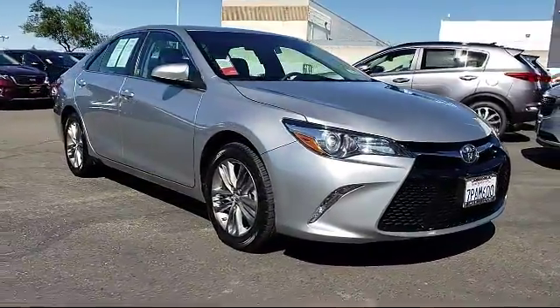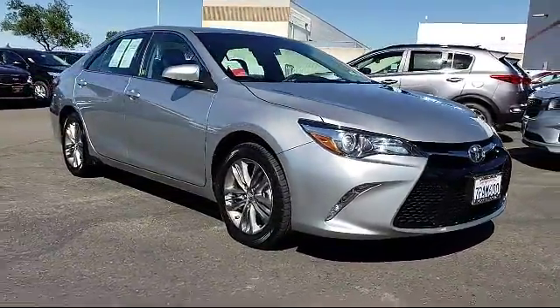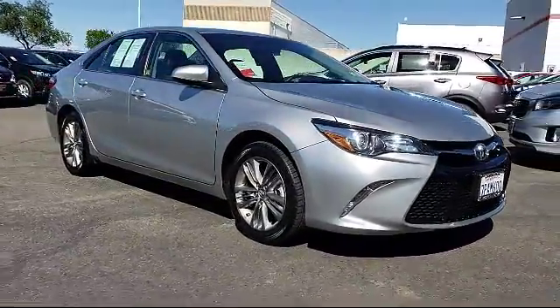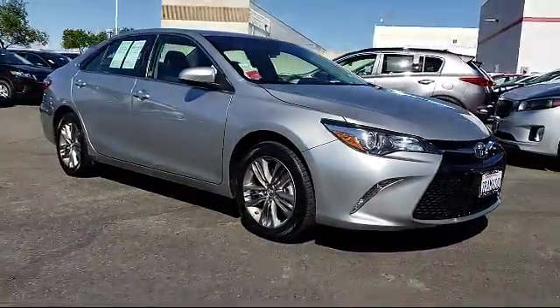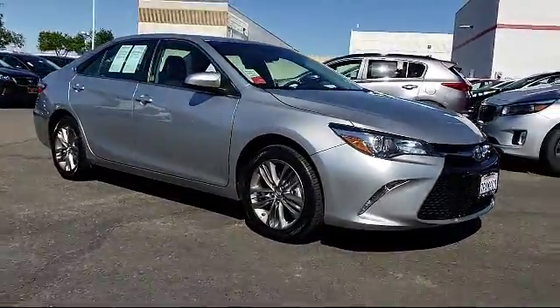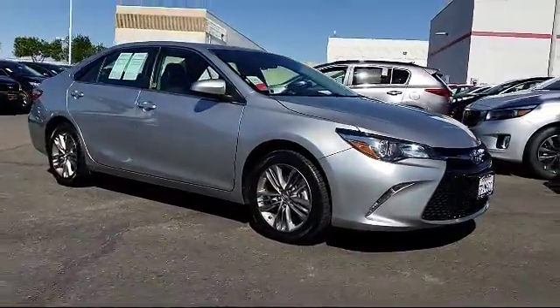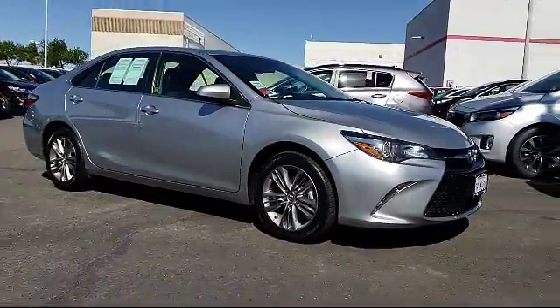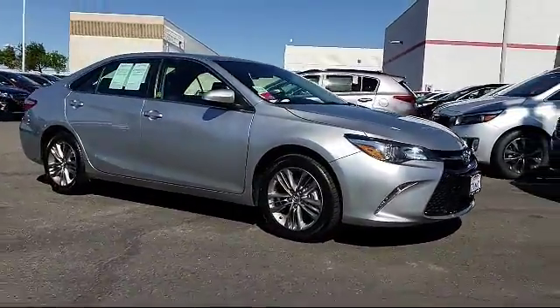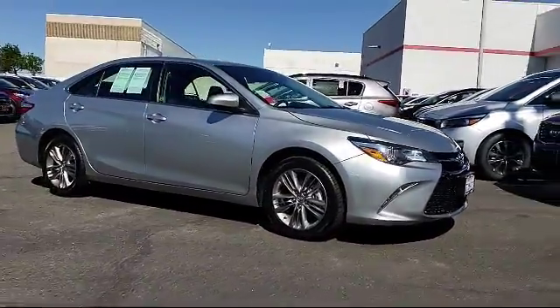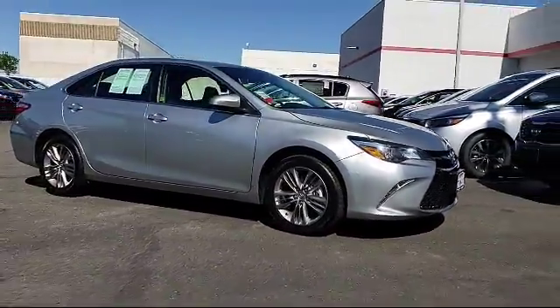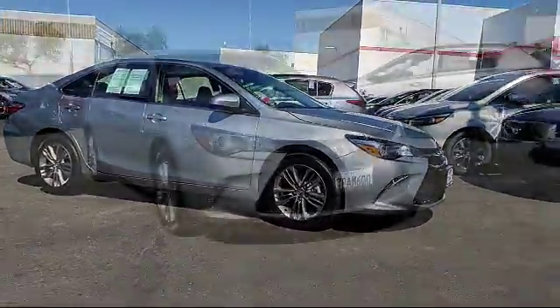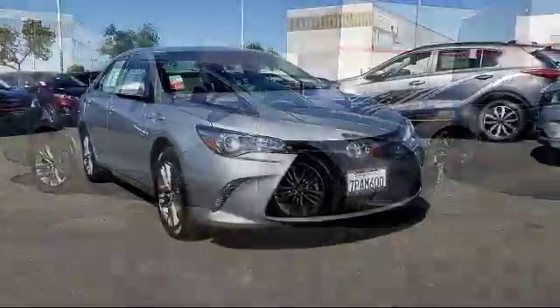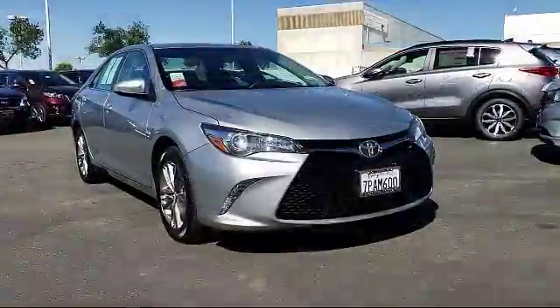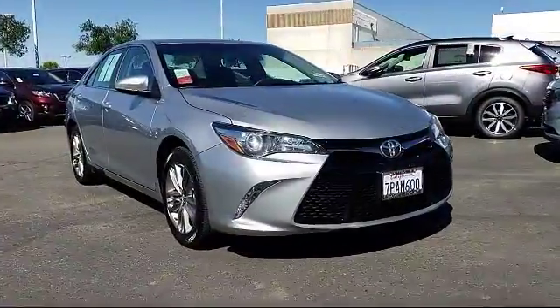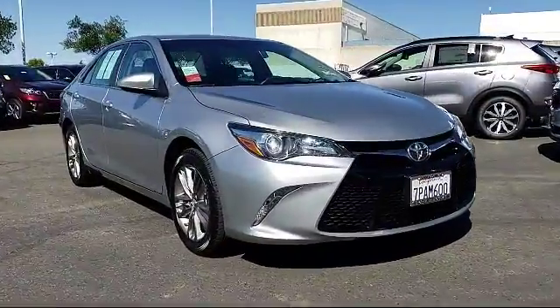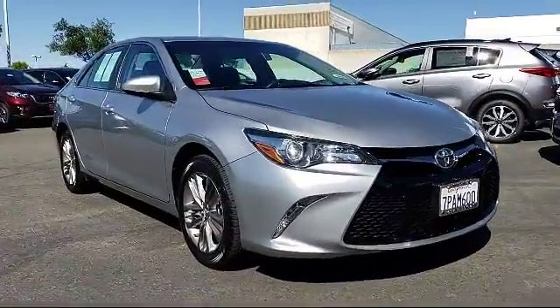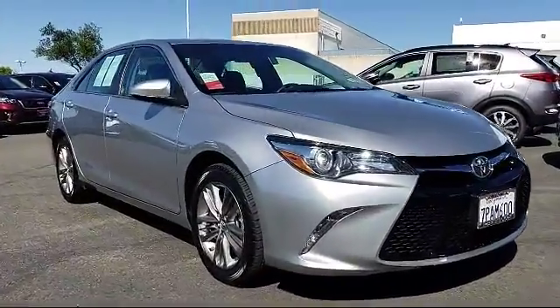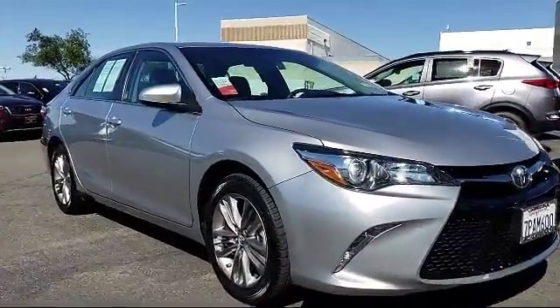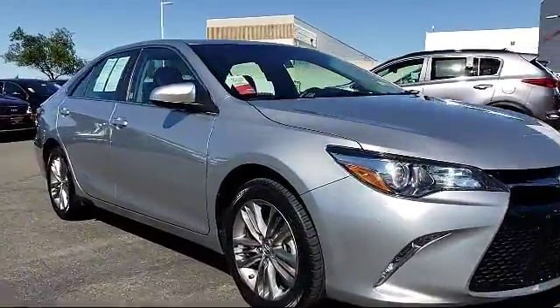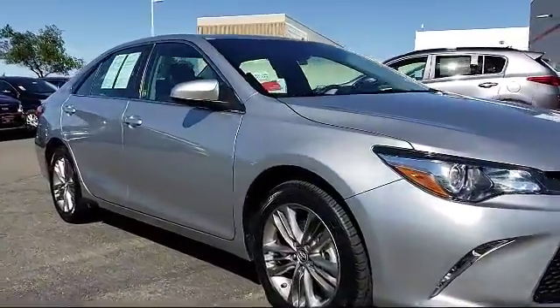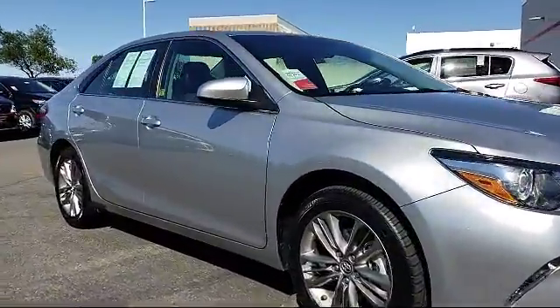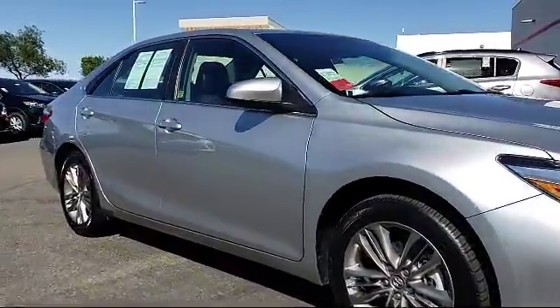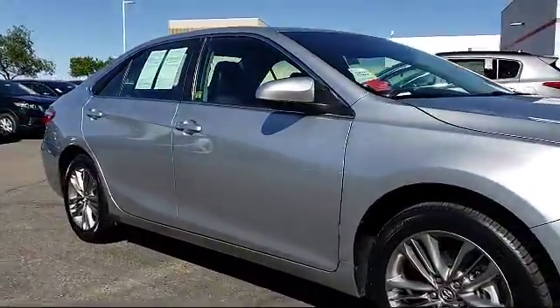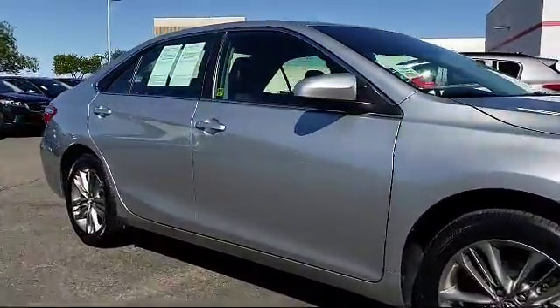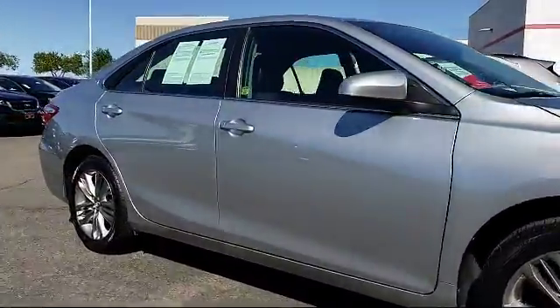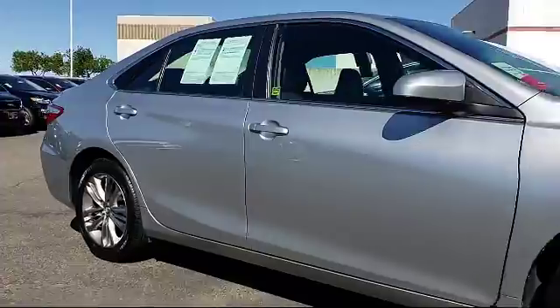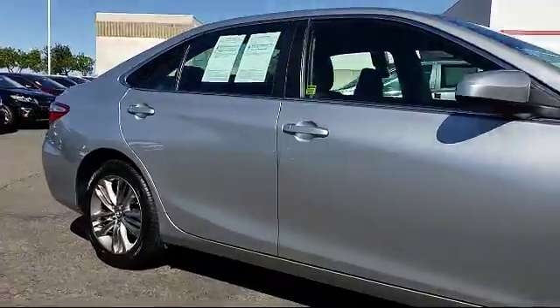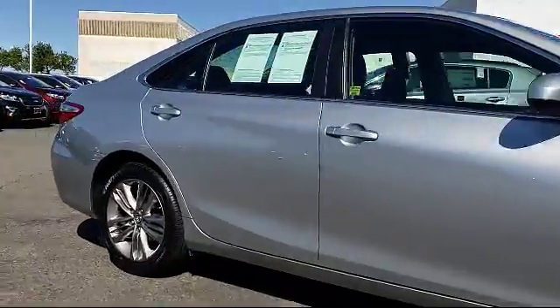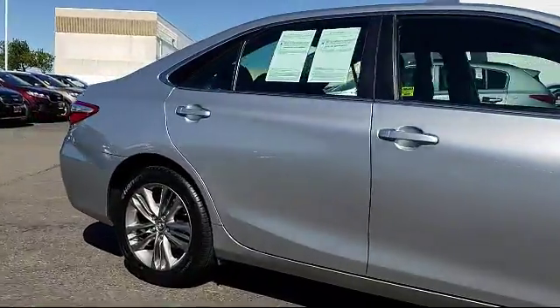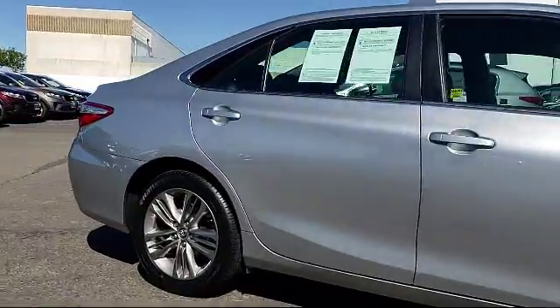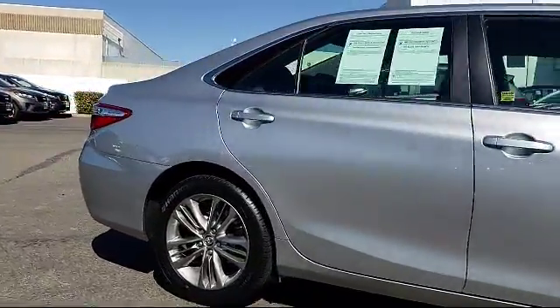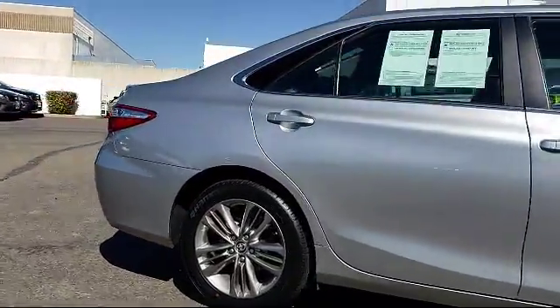It comes equipped with keyless entry, steering wheel controls, air conditioning, traction control, power windows, and a CD player with side airbags.